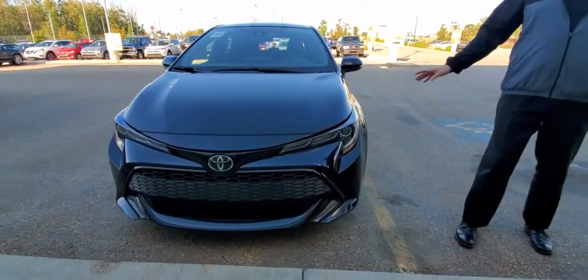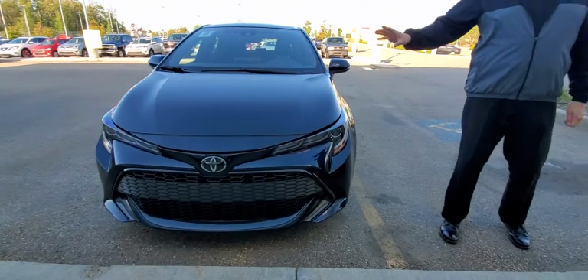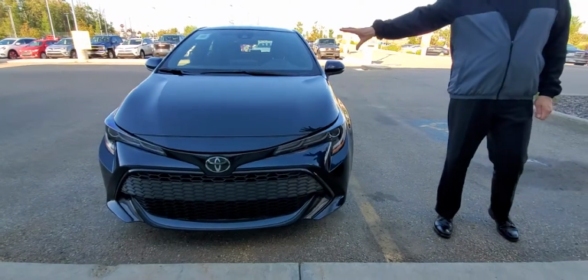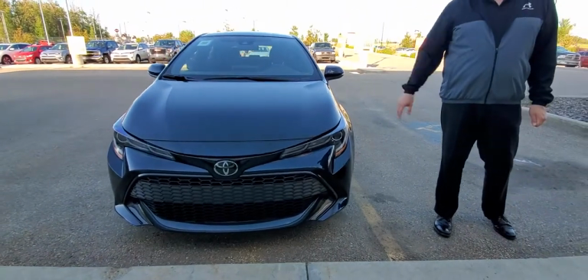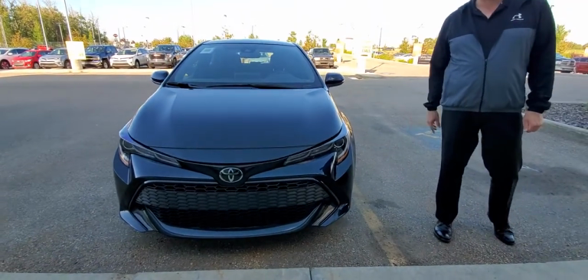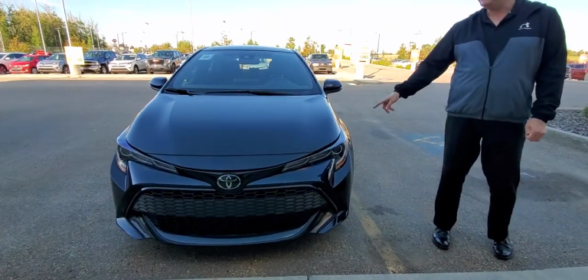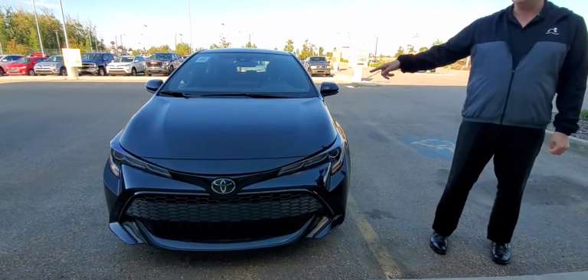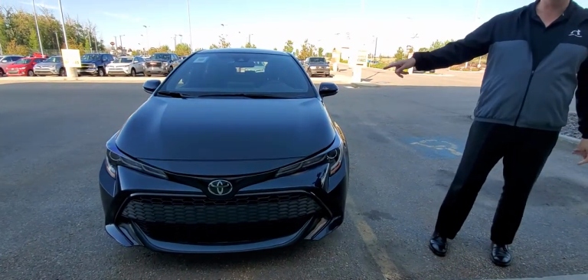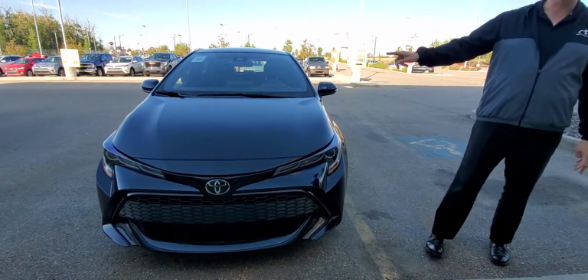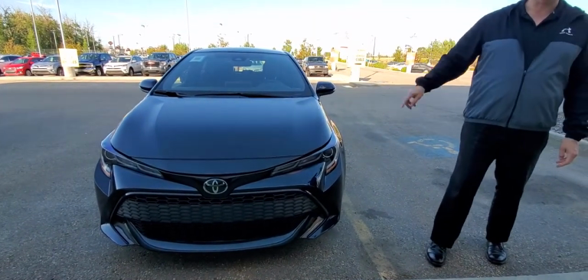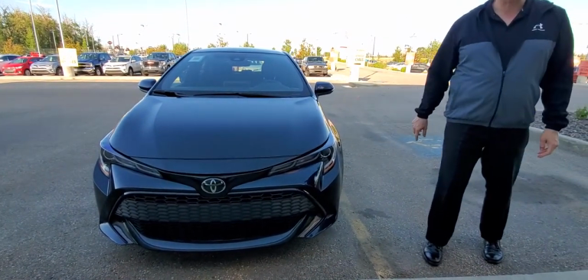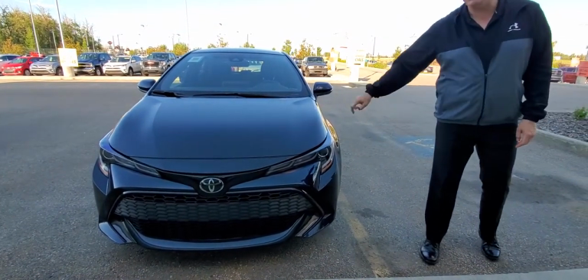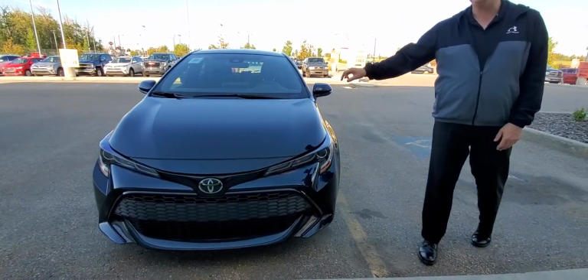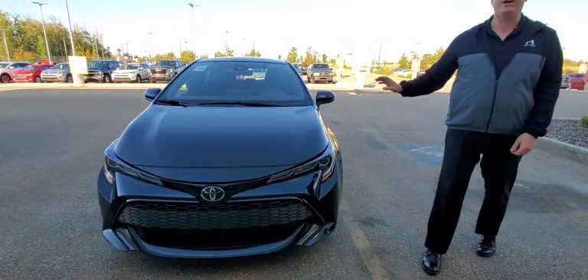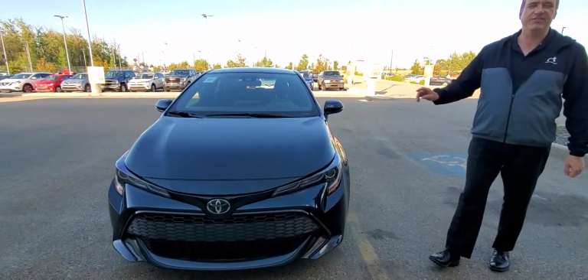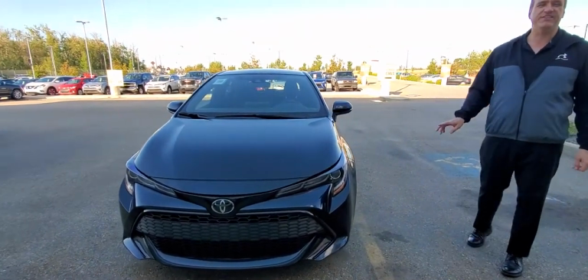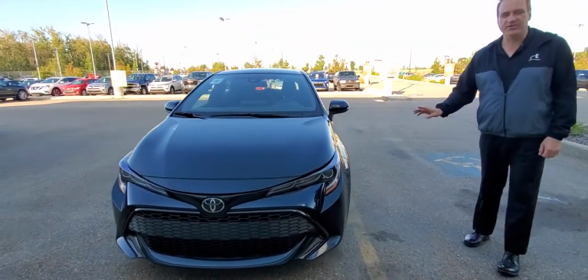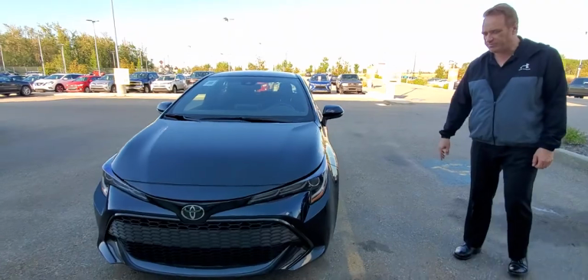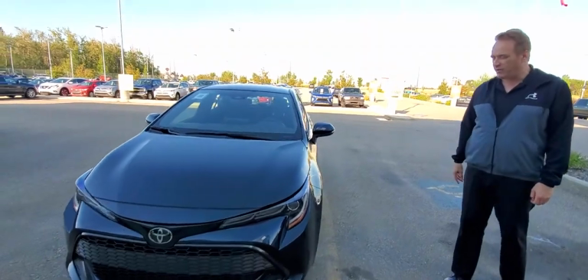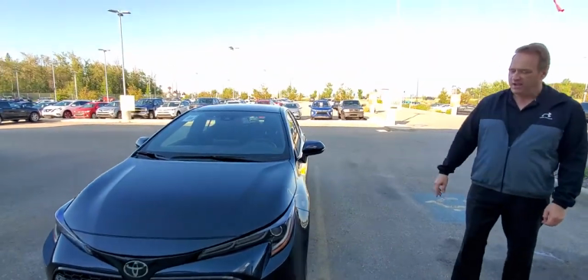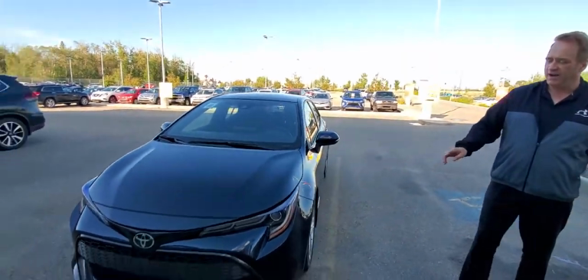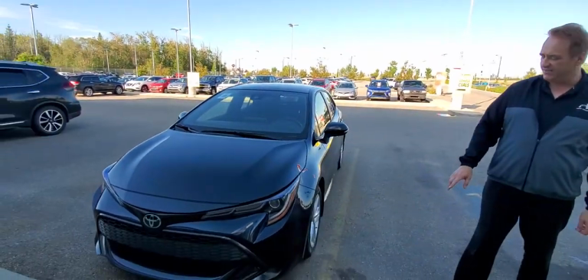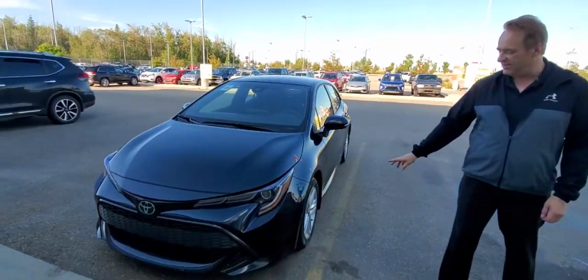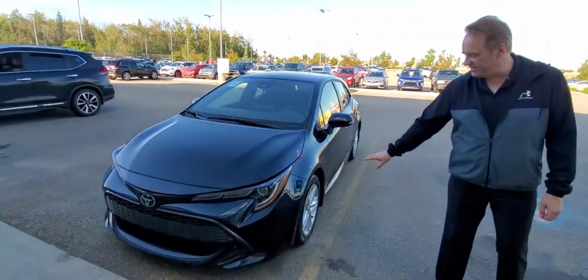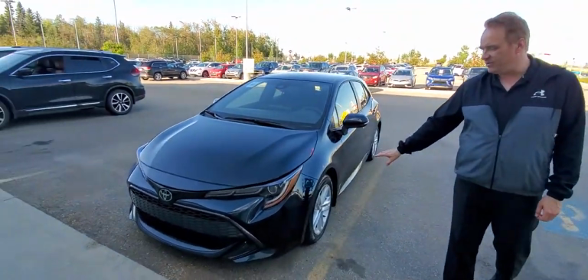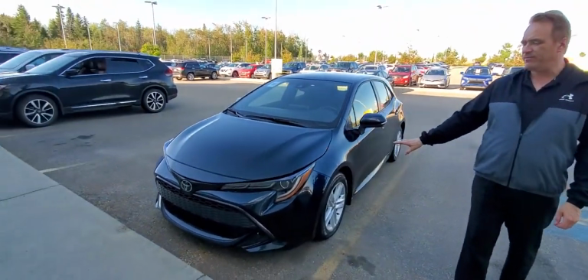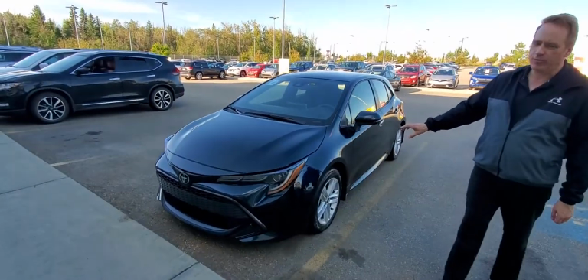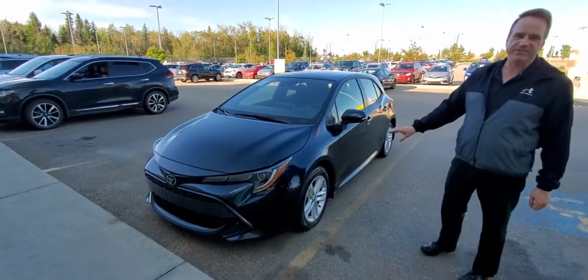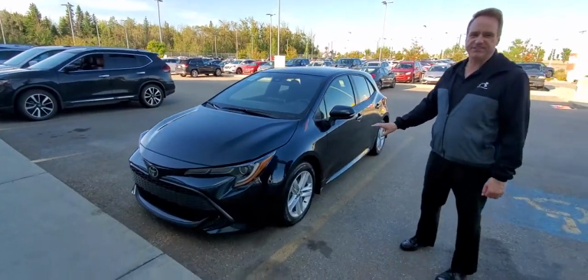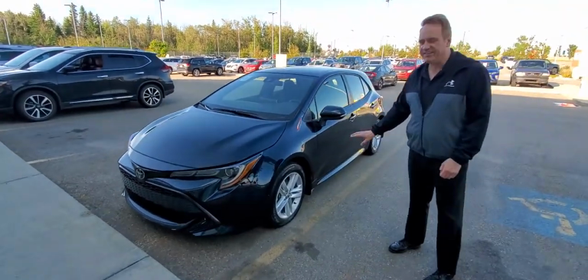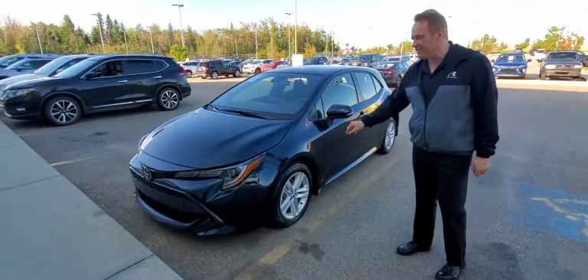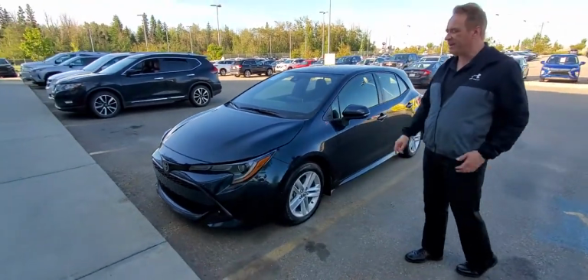This one has the 2.0L Dynamic Force Engine for 168 horsepower. It's got the aluminum alloy wheels. This is the SE package.